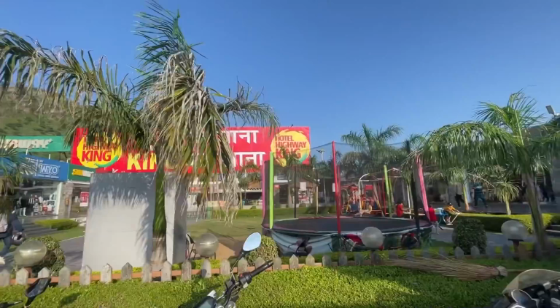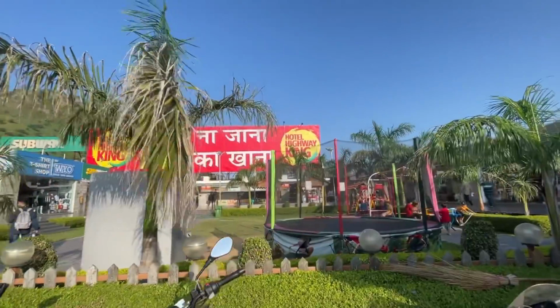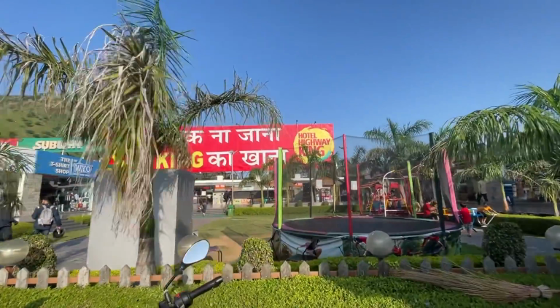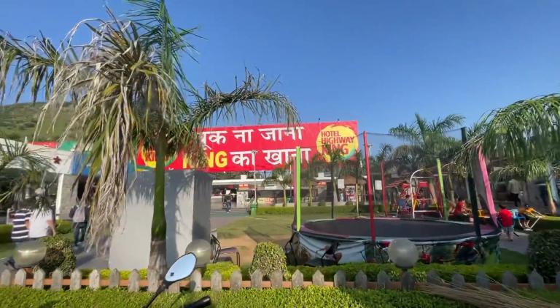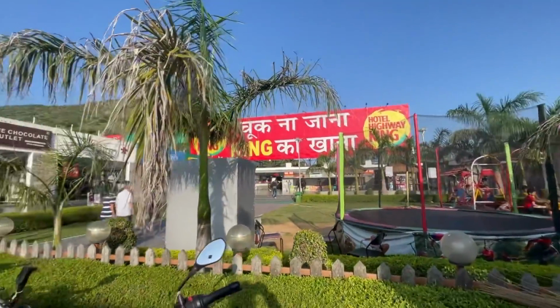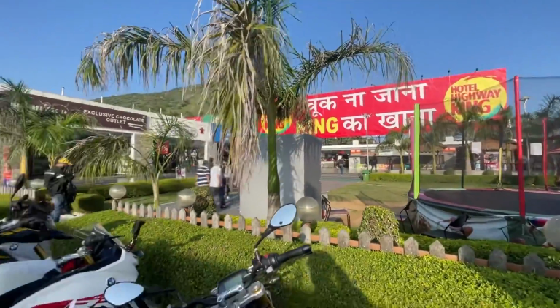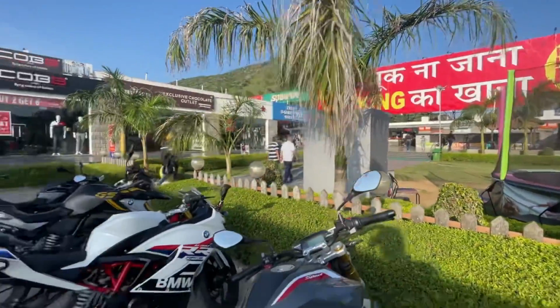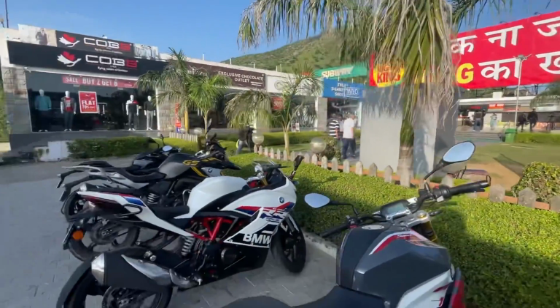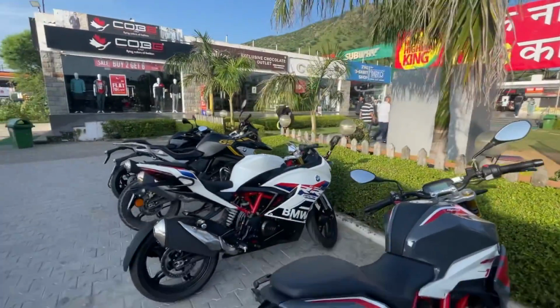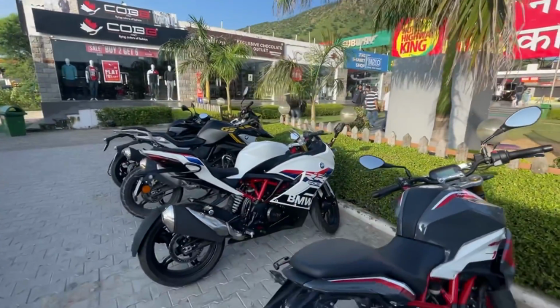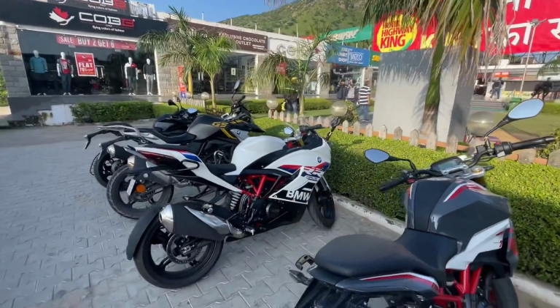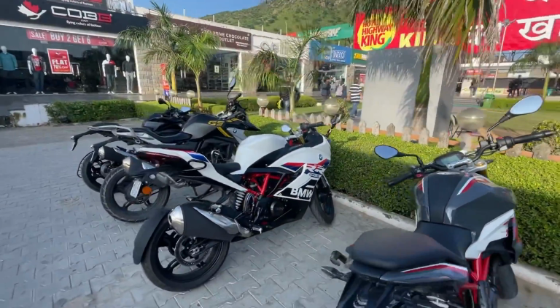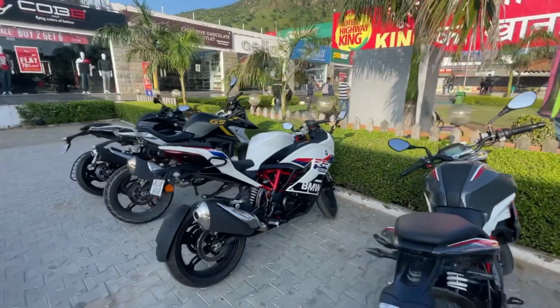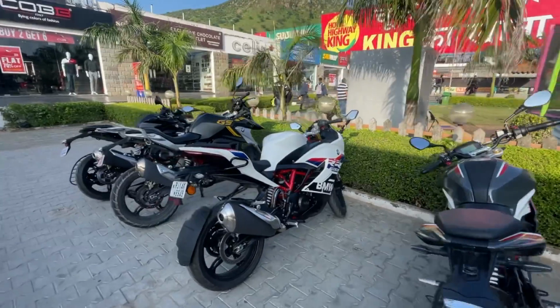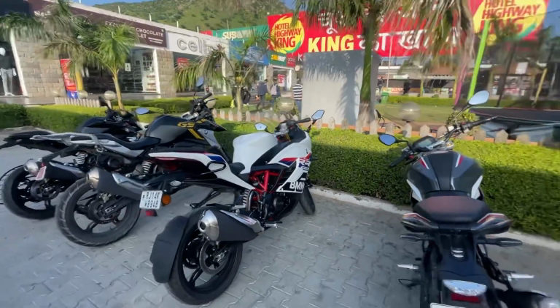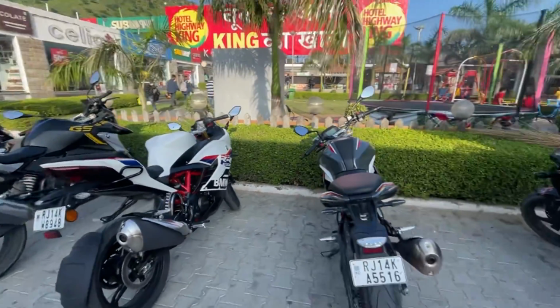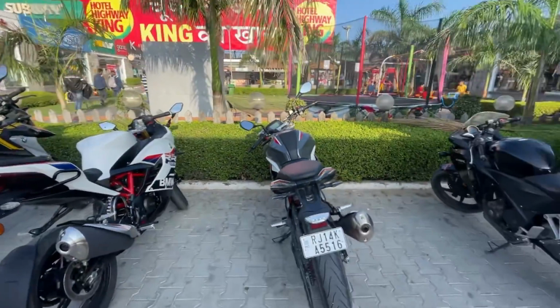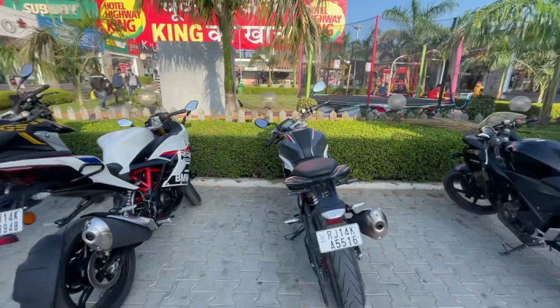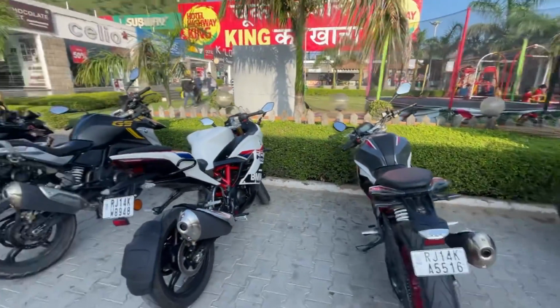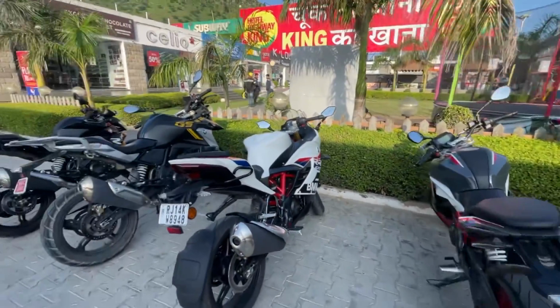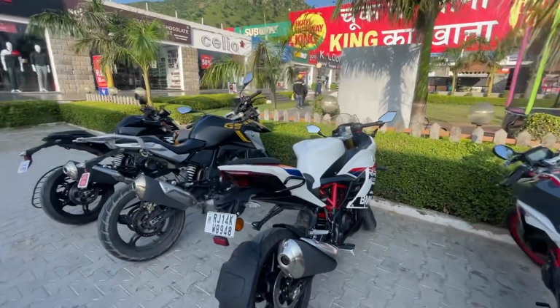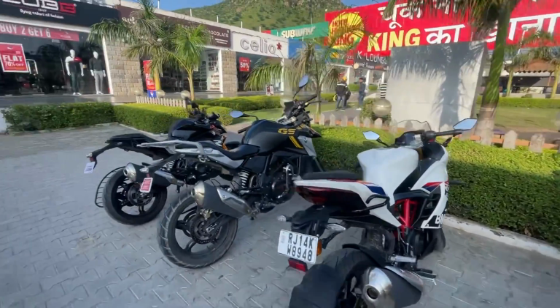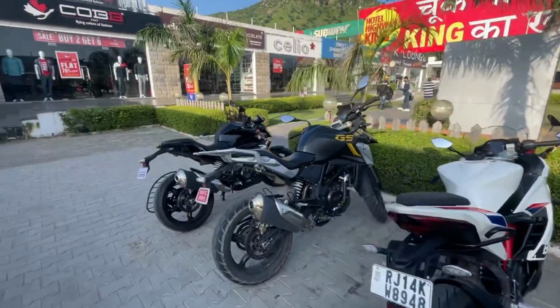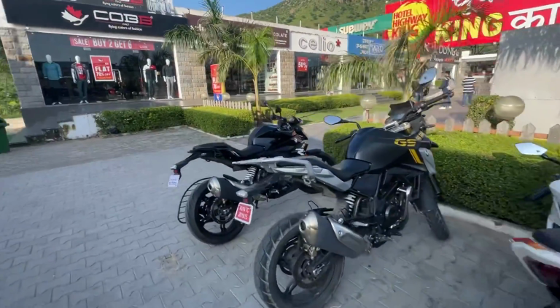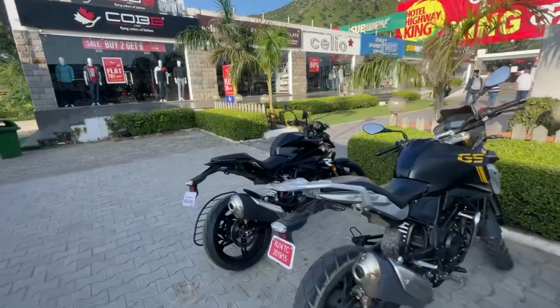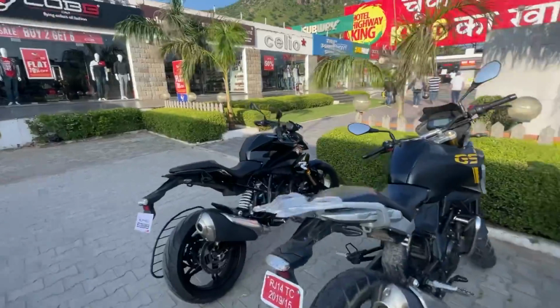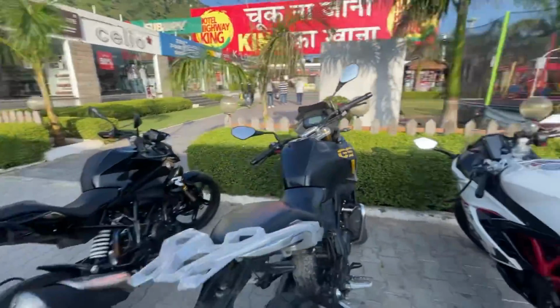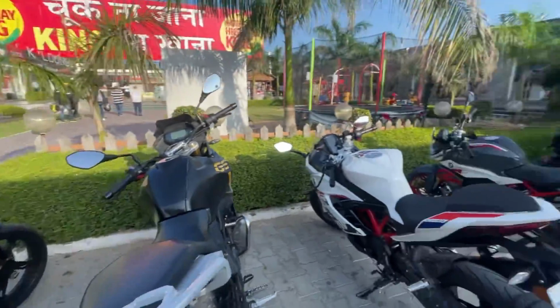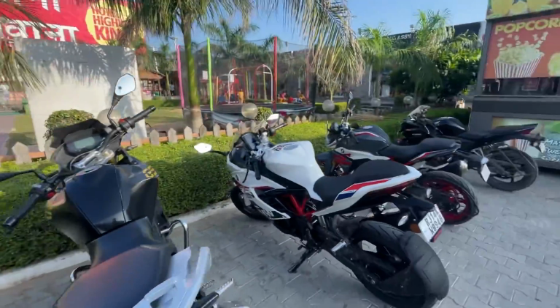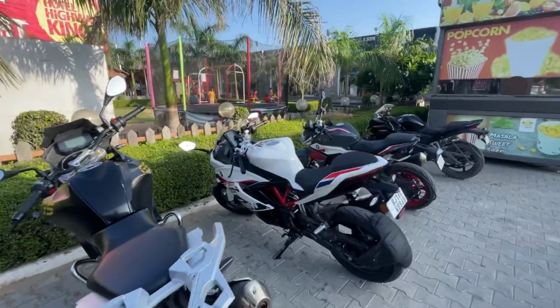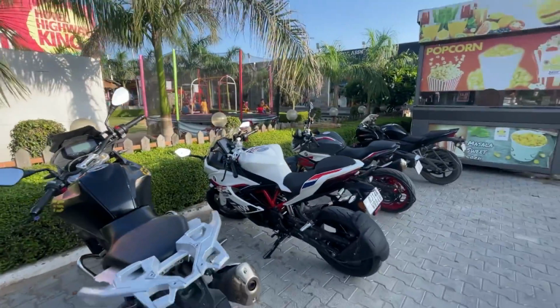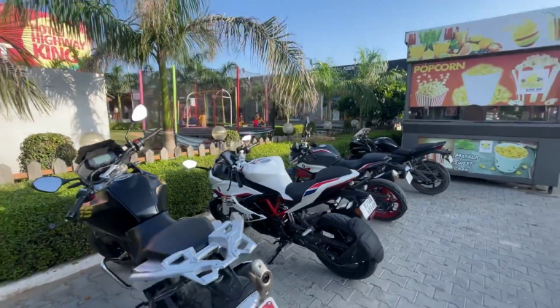We finally reached Hotel Highway King — this was our stop. We need to take a great breakfast break. The bike lineup is: G310R, G310RR, G310GS, and again G310R. Look at this beauty — it's really fun!